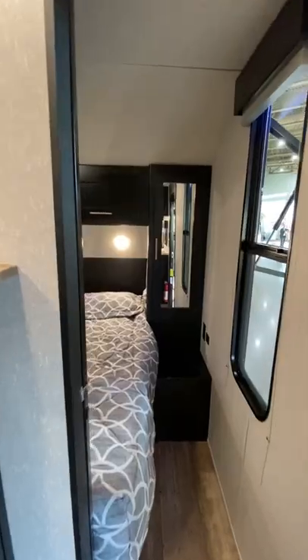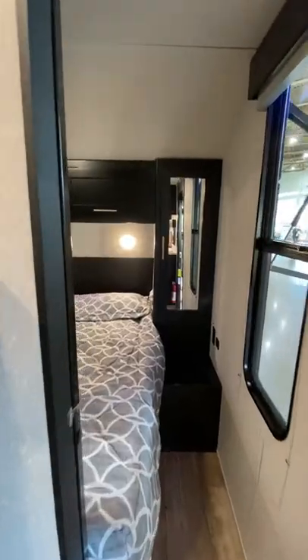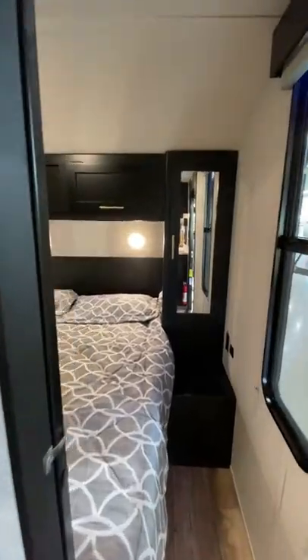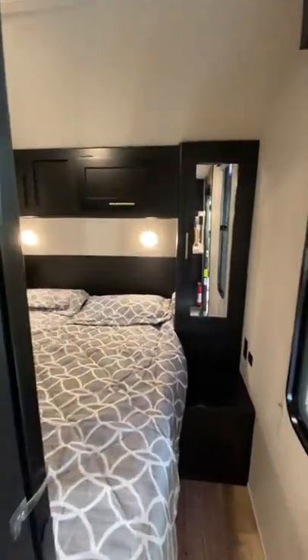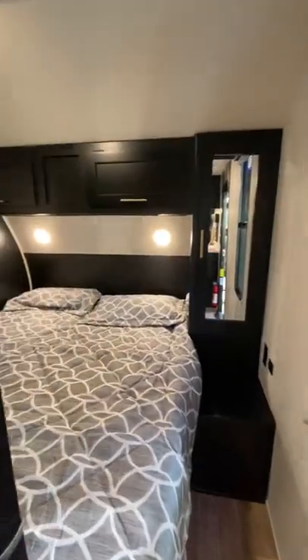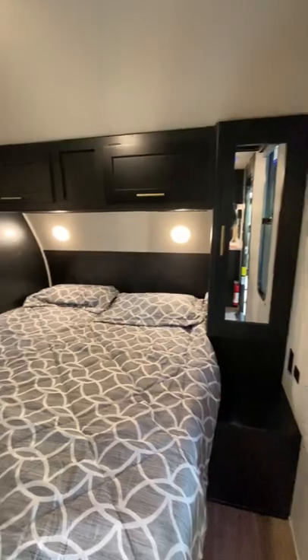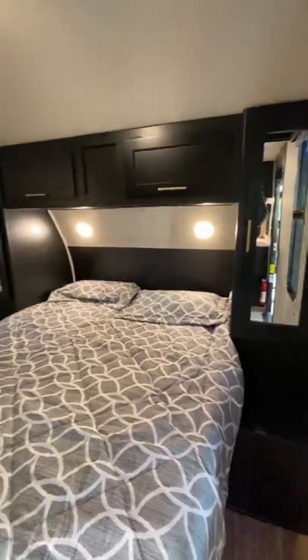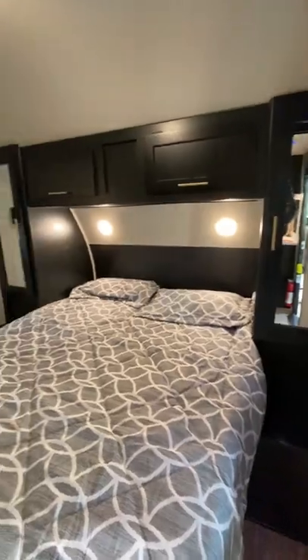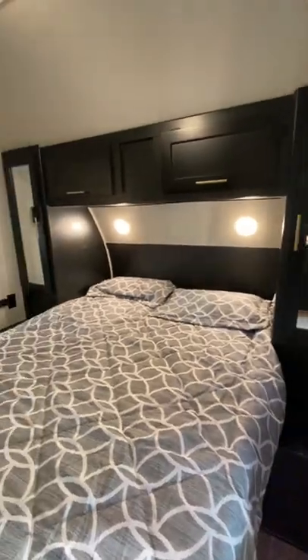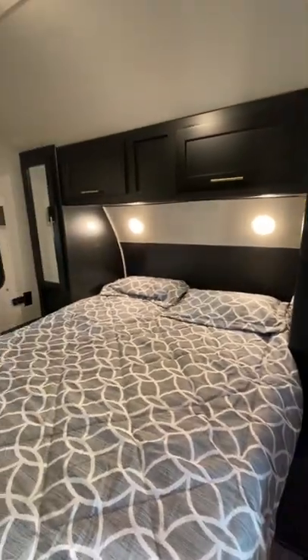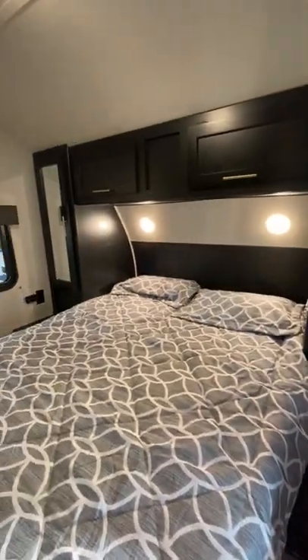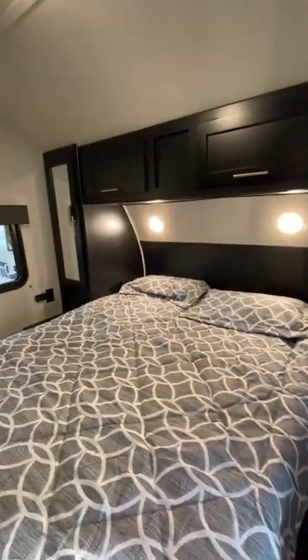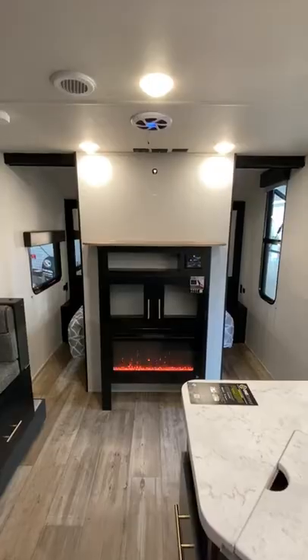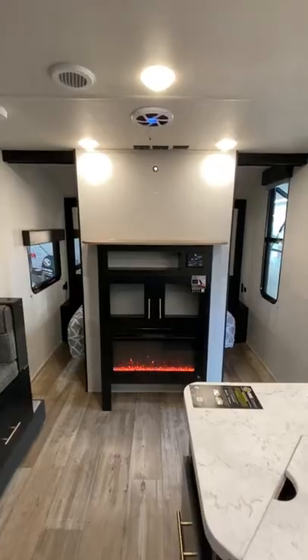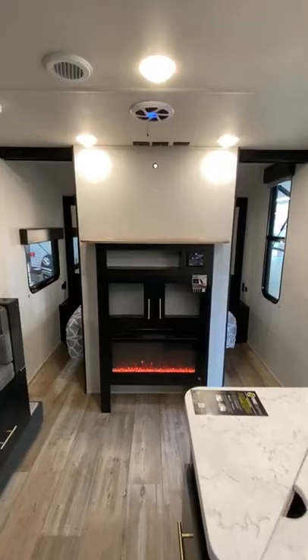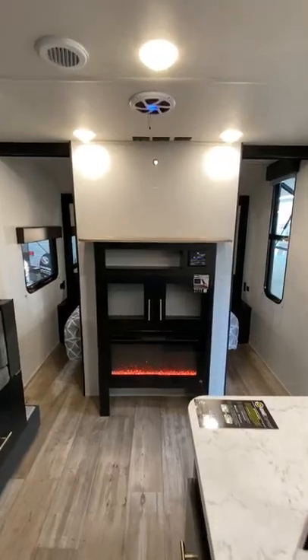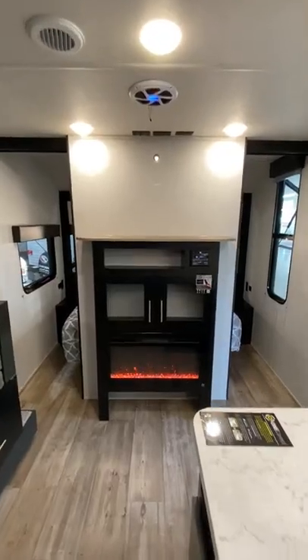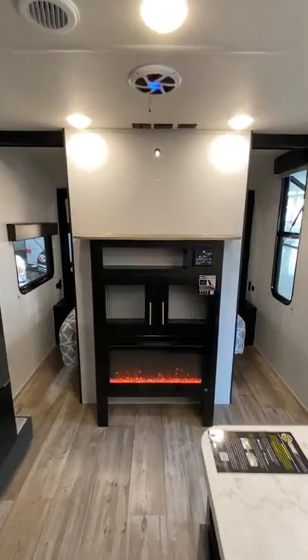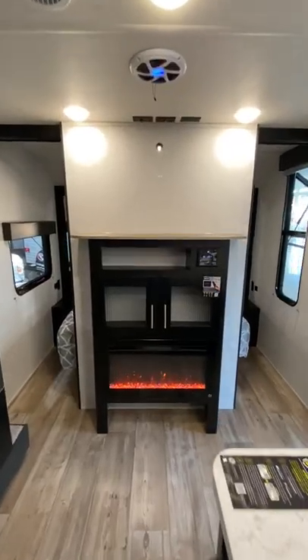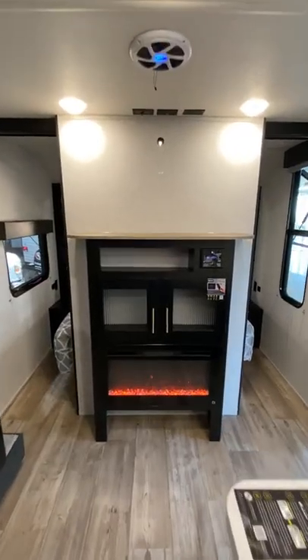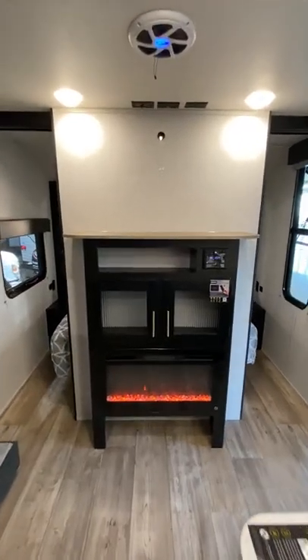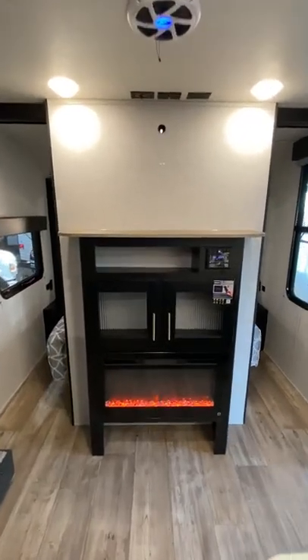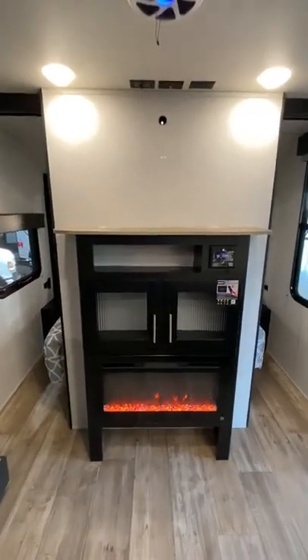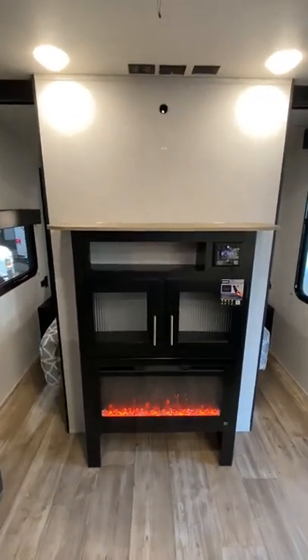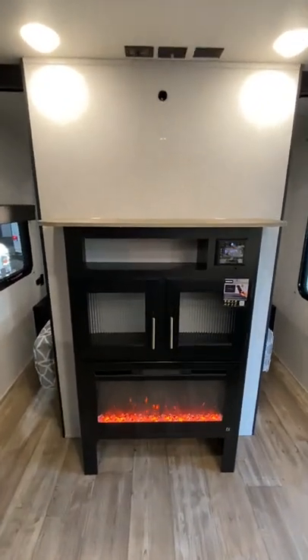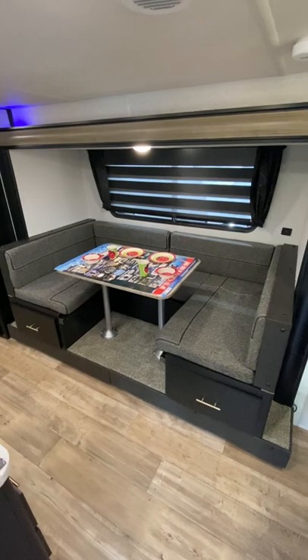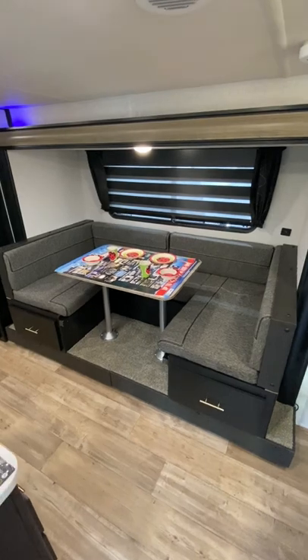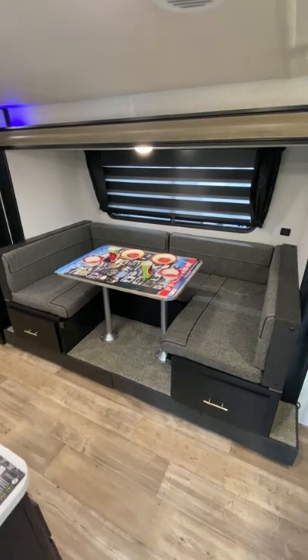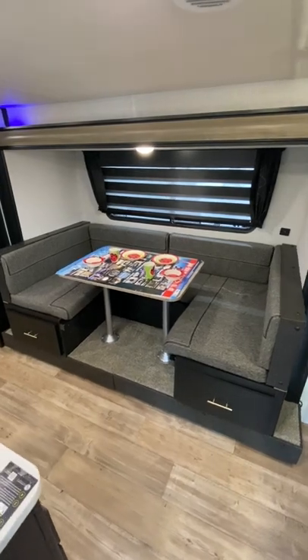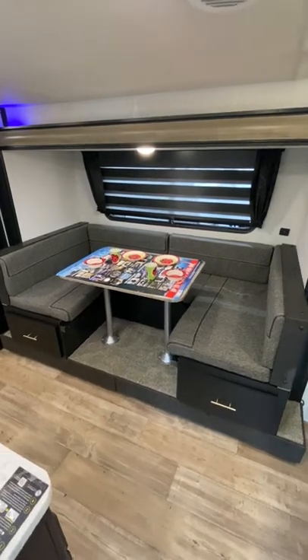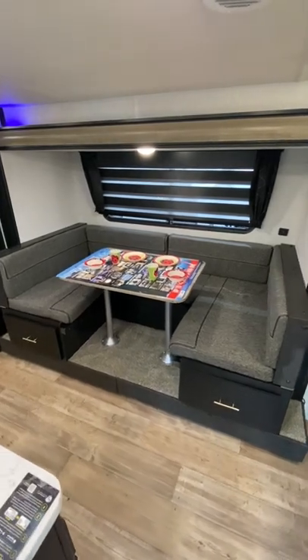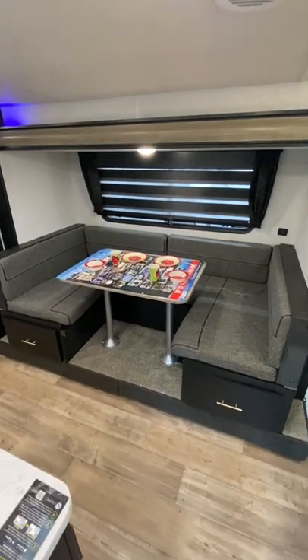Up front you'll find the main bedroom with a queen size bed. The living area features a fireplace and hookups for a TV, and a U-shaped dinette with lower storage.